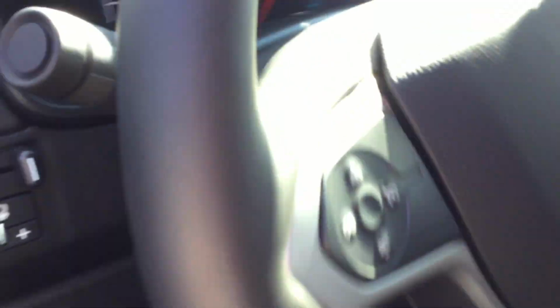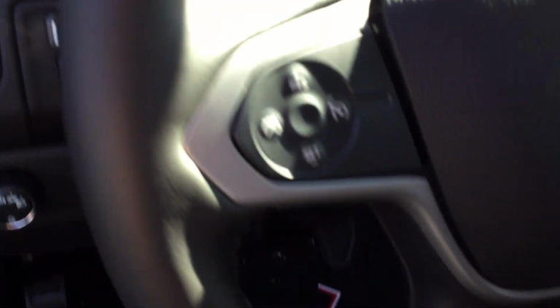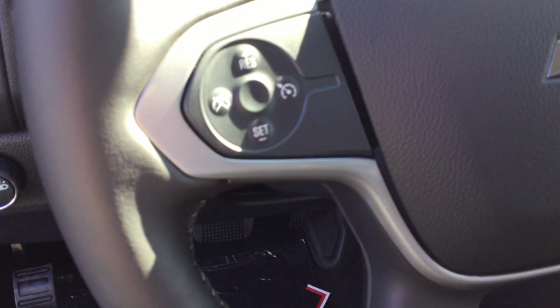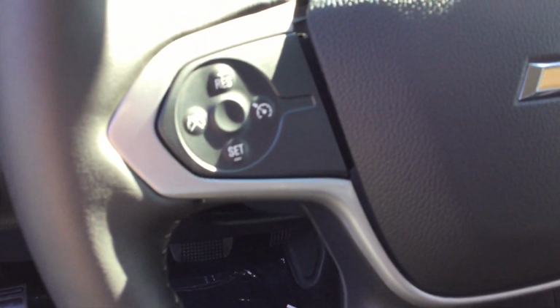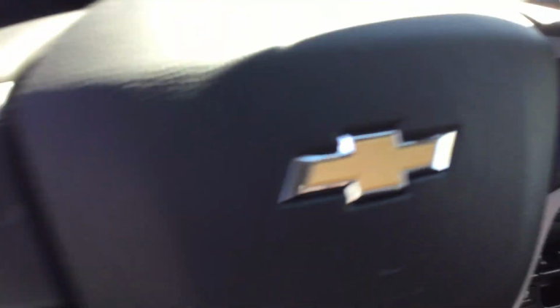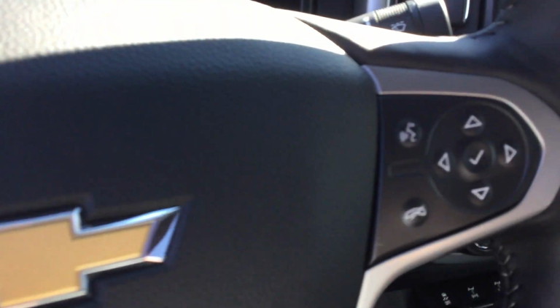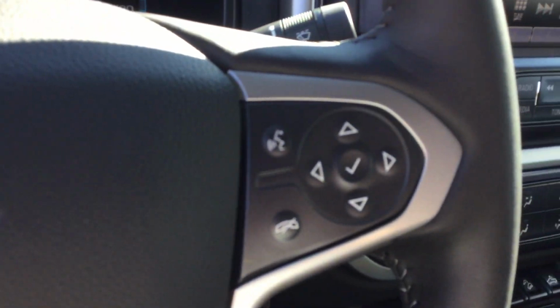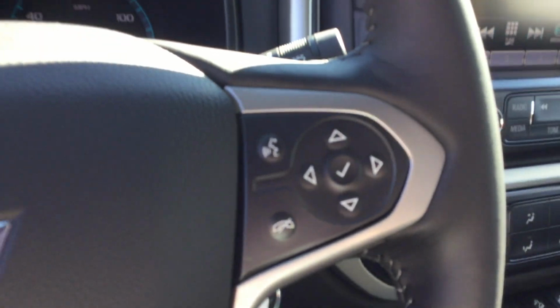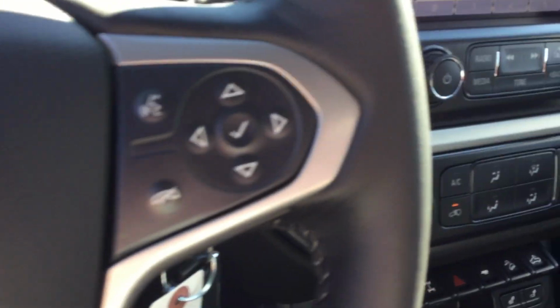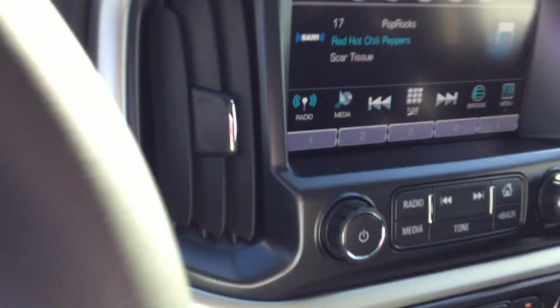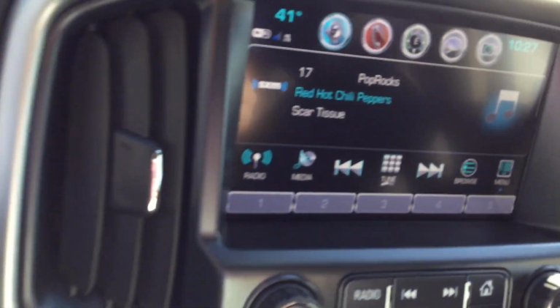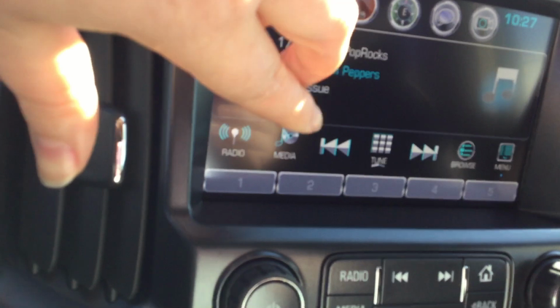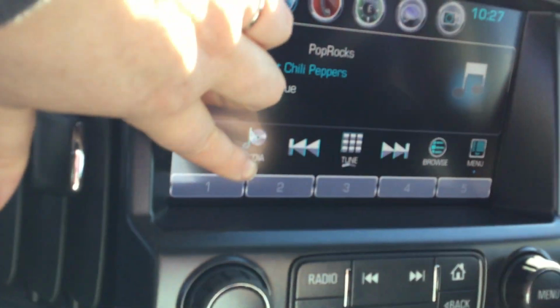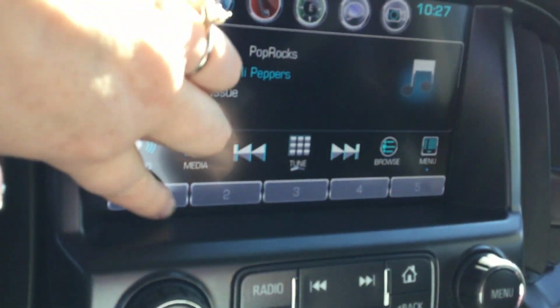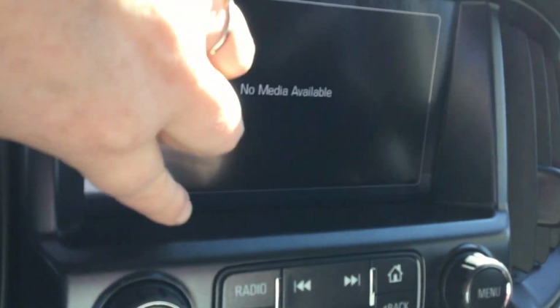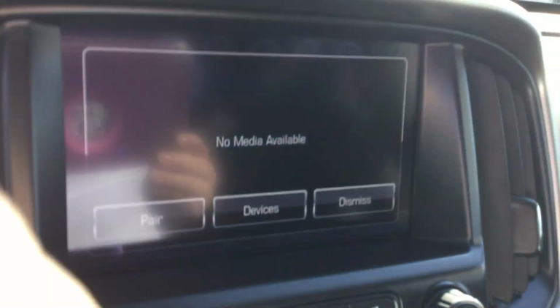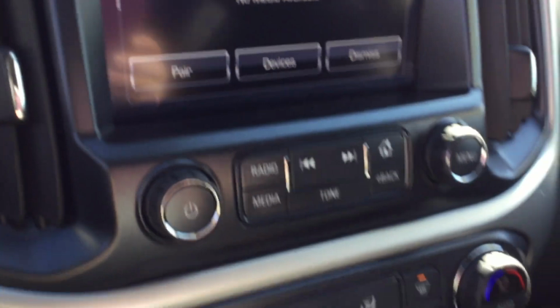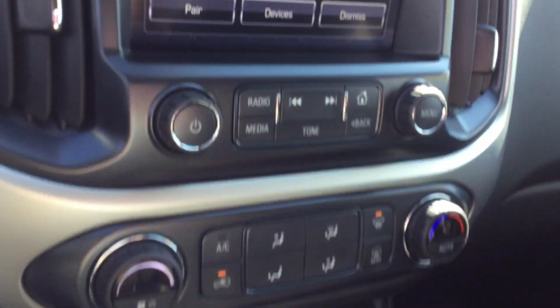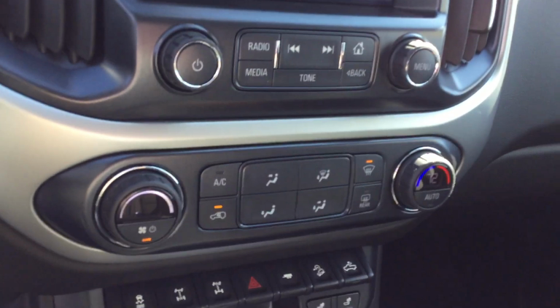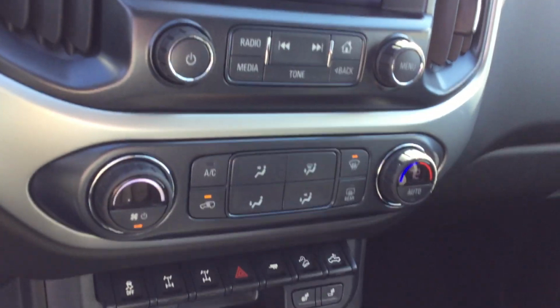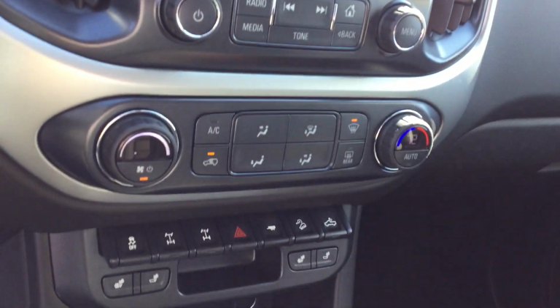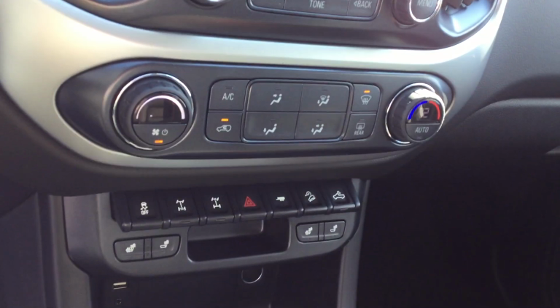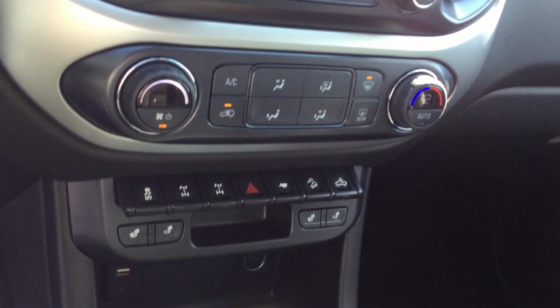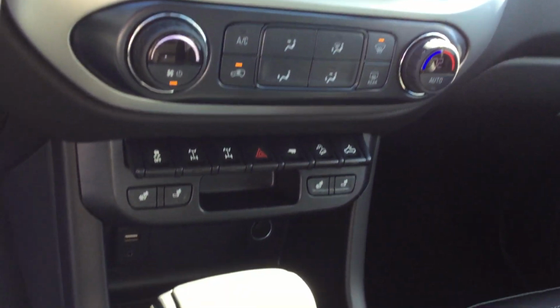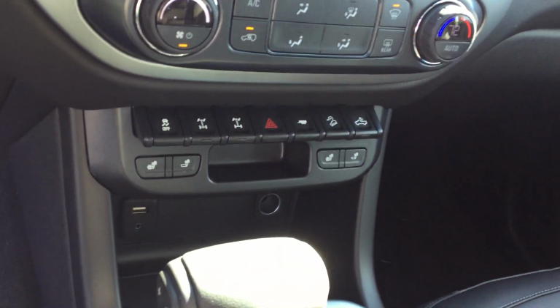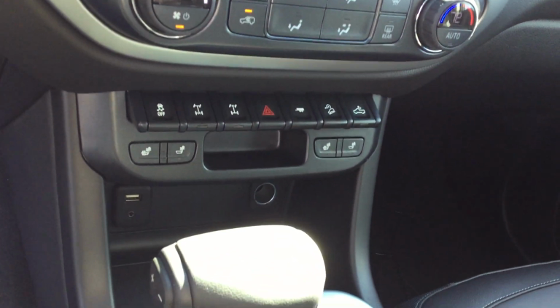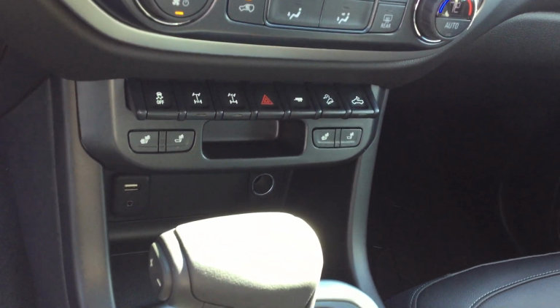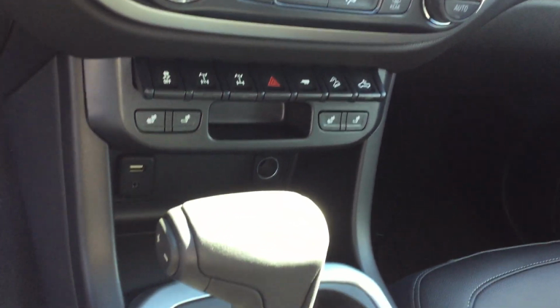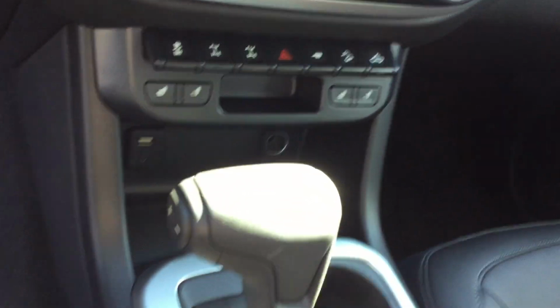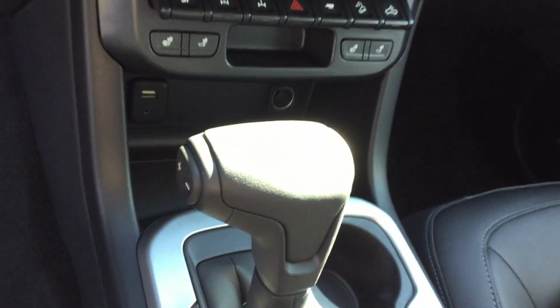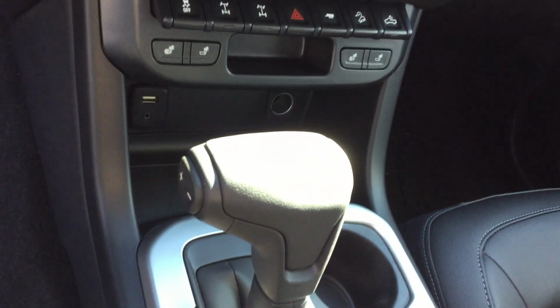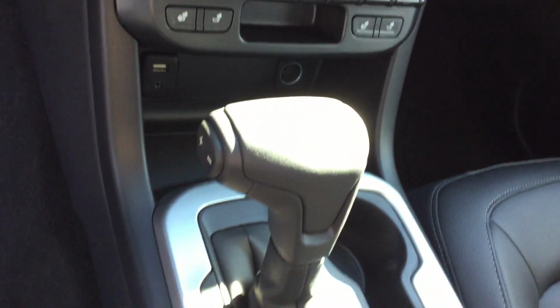On this you have your cruise control as well as Bluetooth. Your radio is touchscreen. Your air and heat controls. Your front and passenger heated seats. Your USB ports.